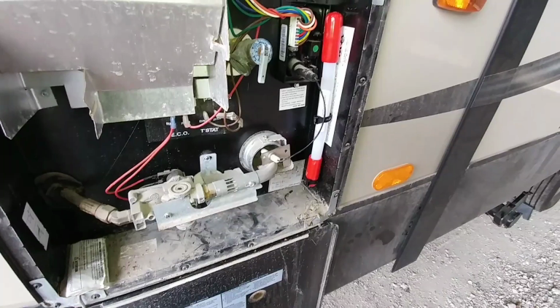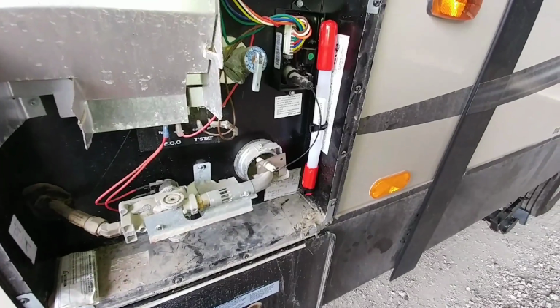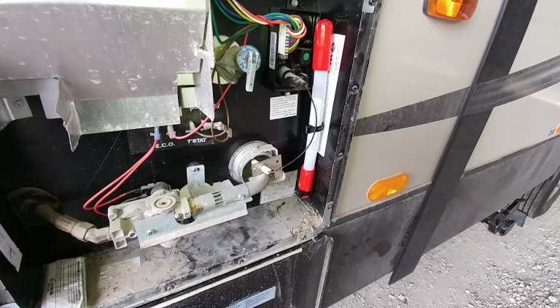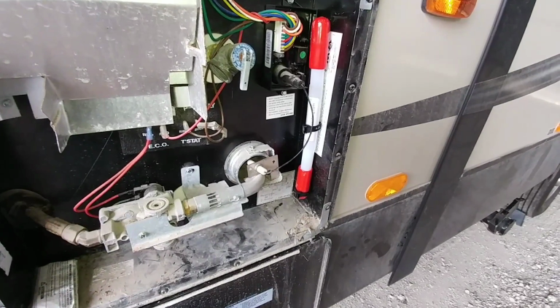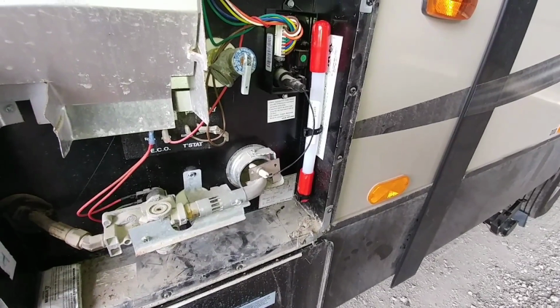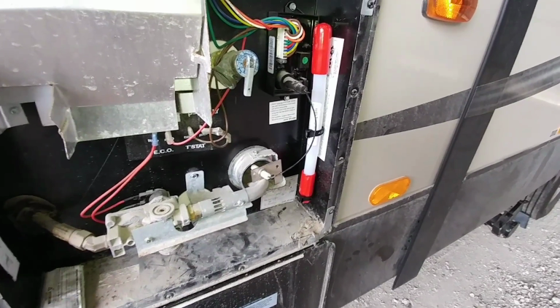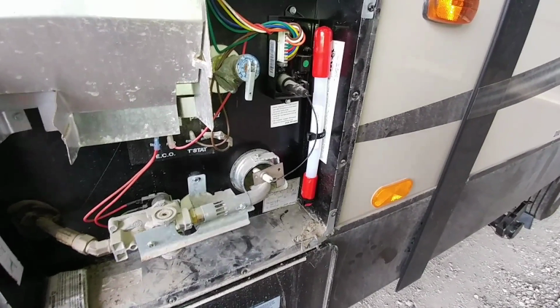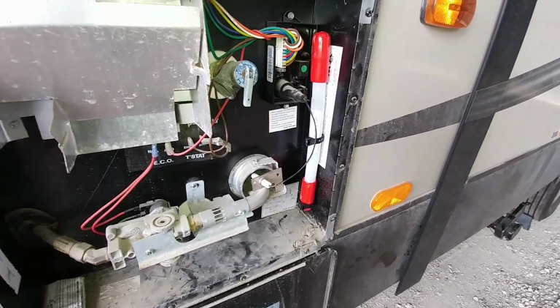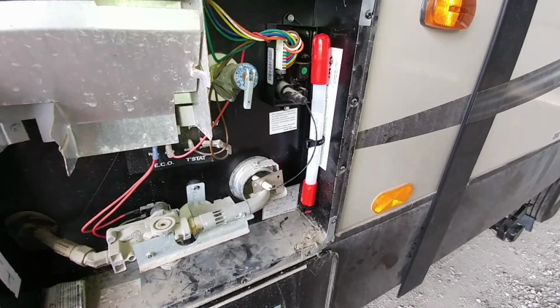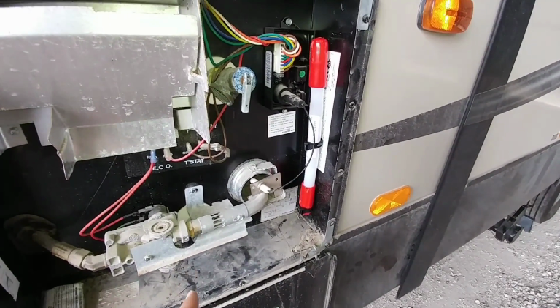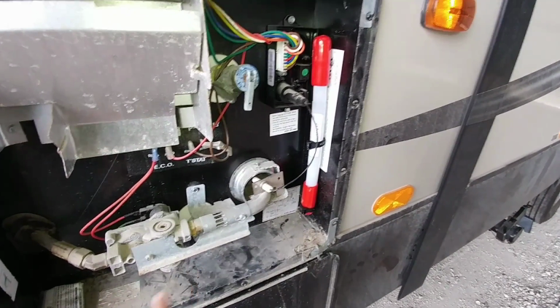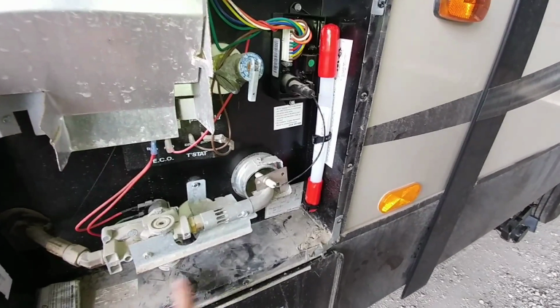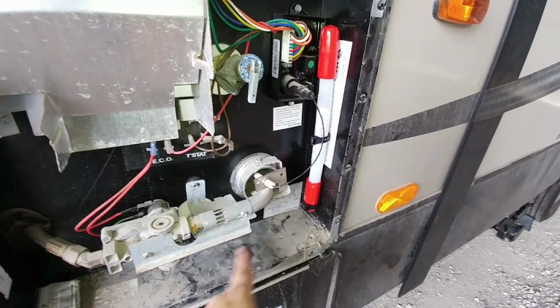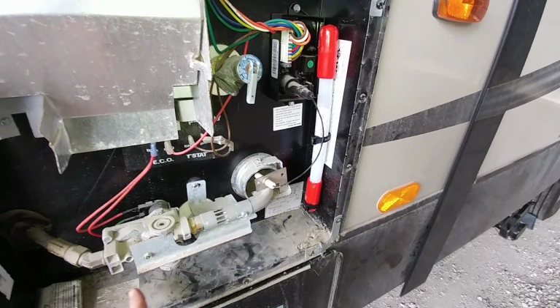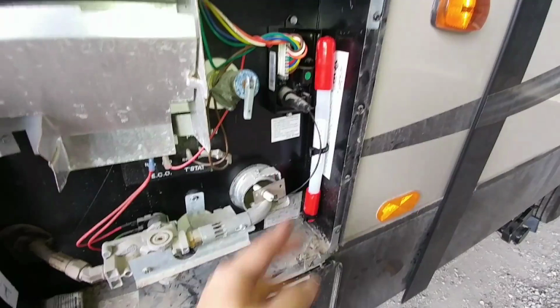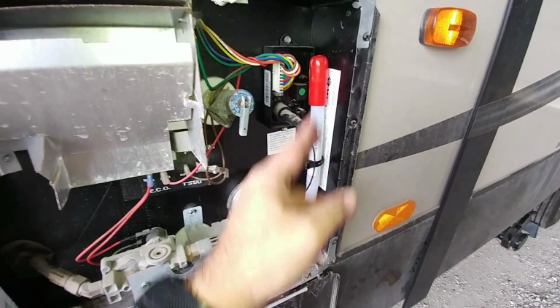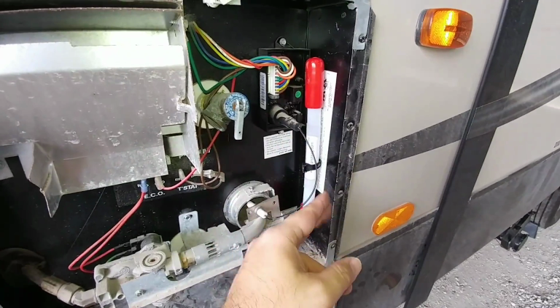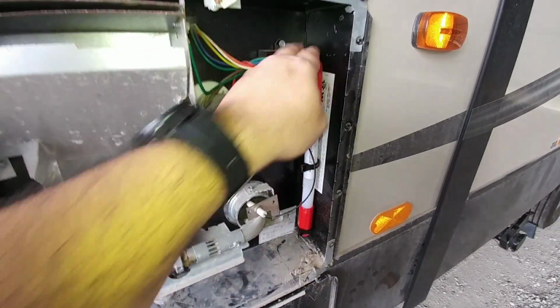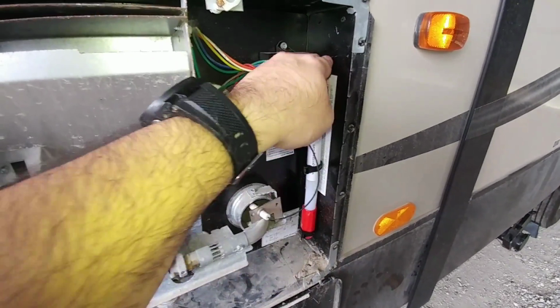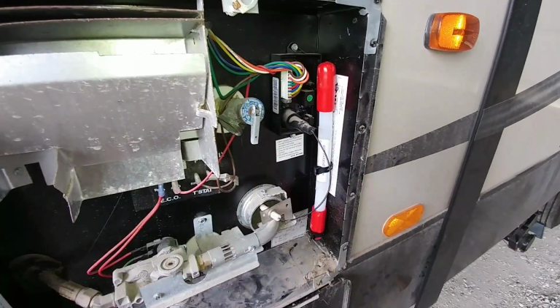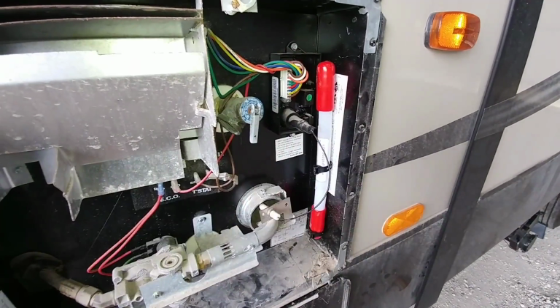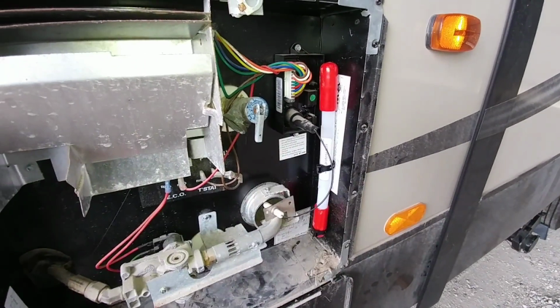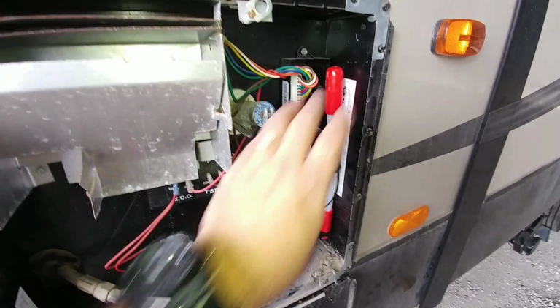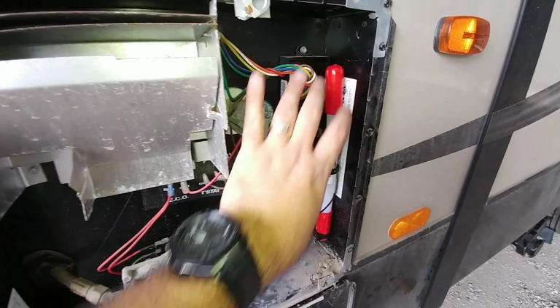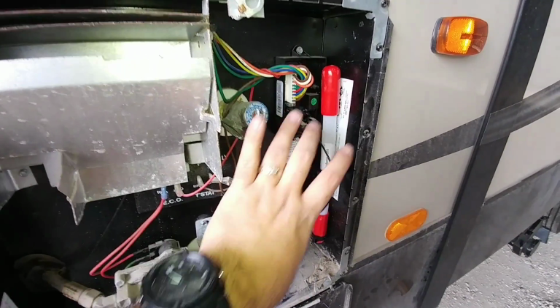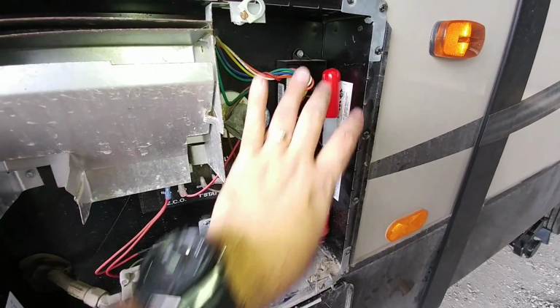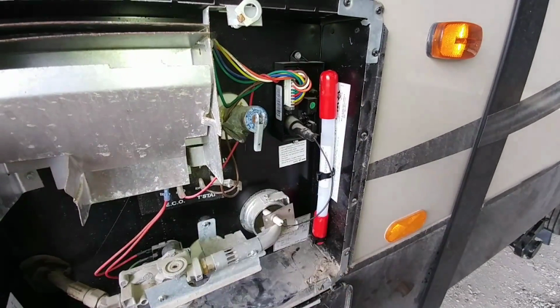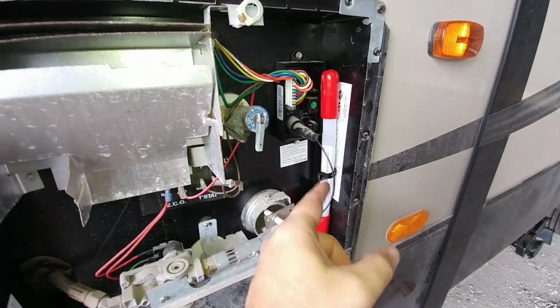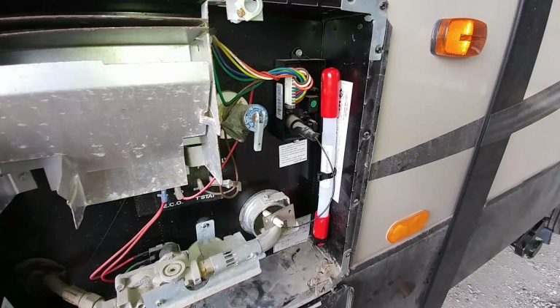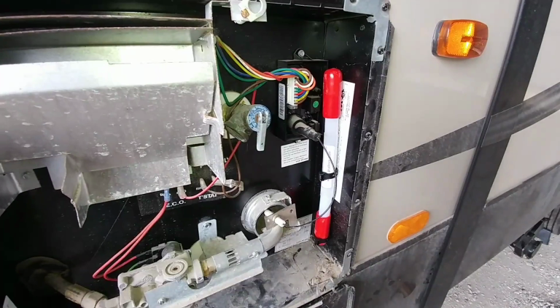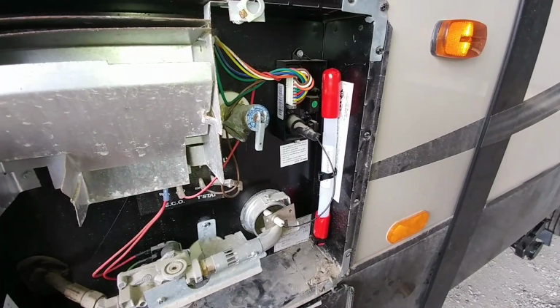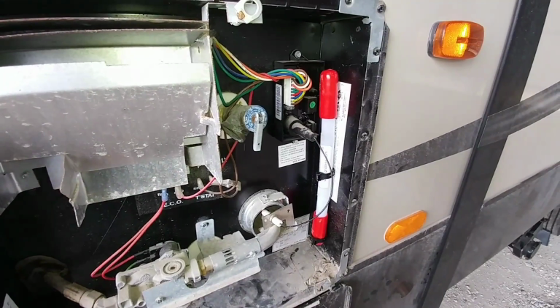Just so you guys know, I did relocate the ProTang that was in the hot water heater box from the bottom area to the side area. It is secured really well. If for some reason there's a fire in this area, that will discharge and put the fire out.